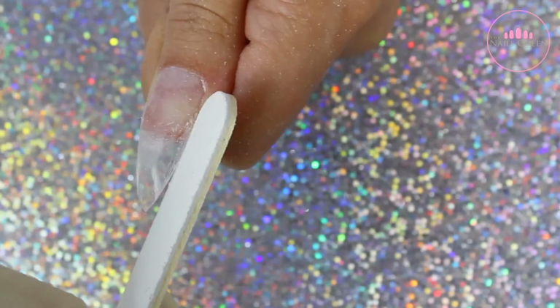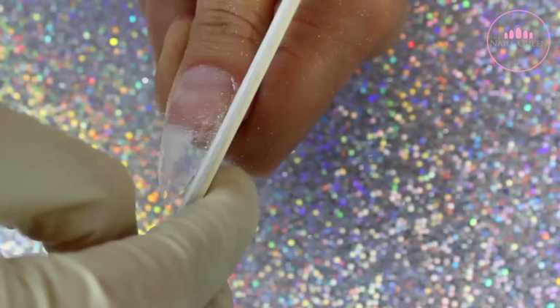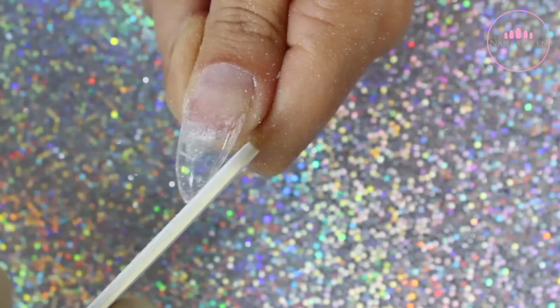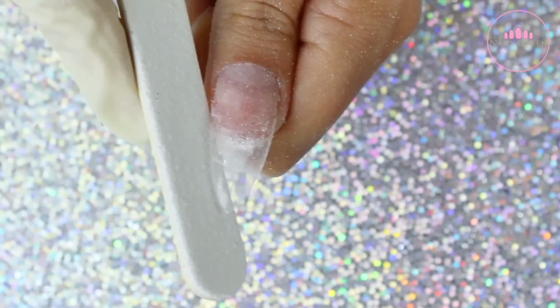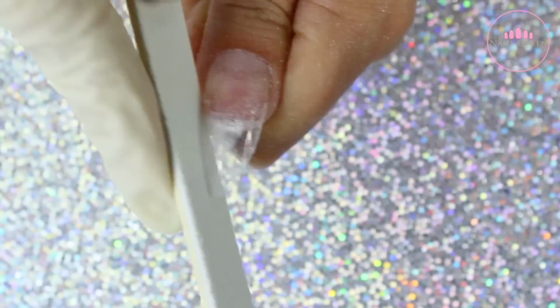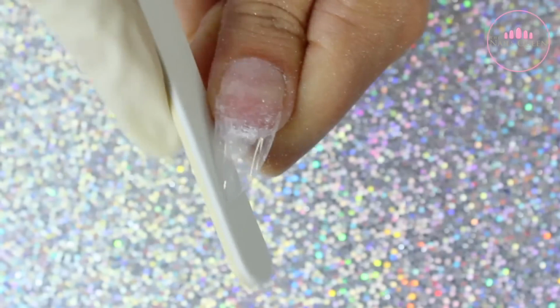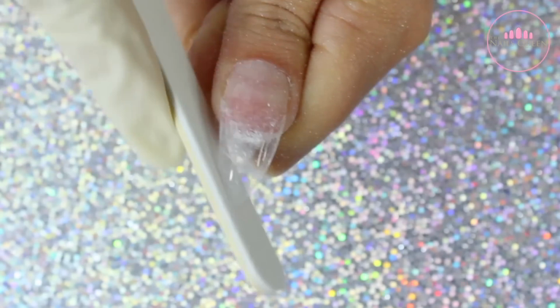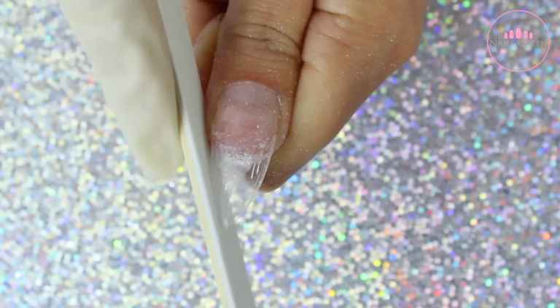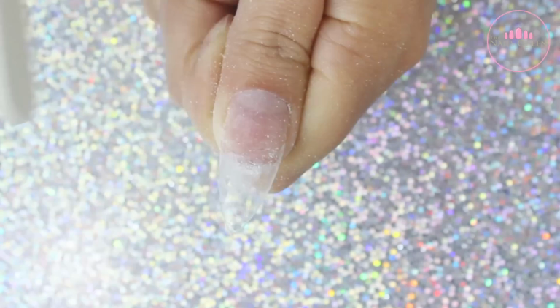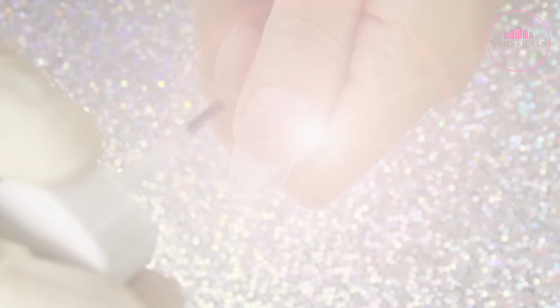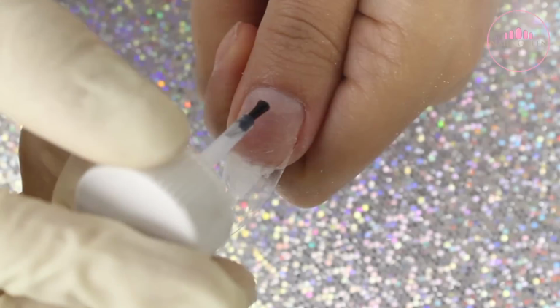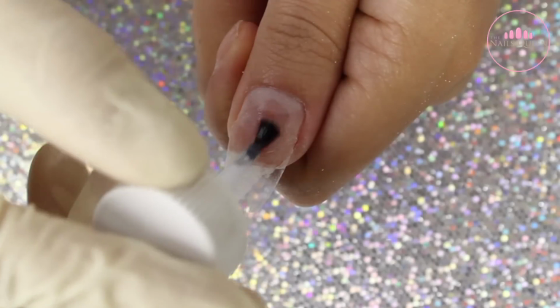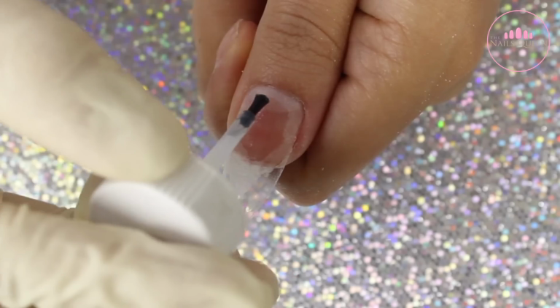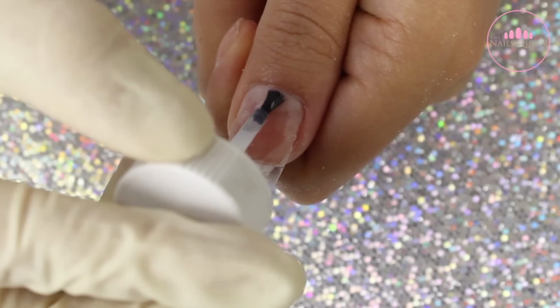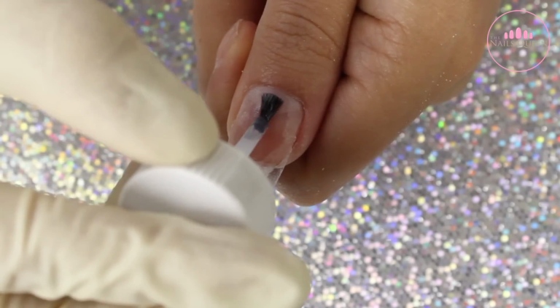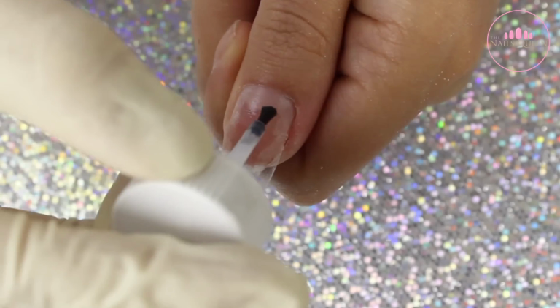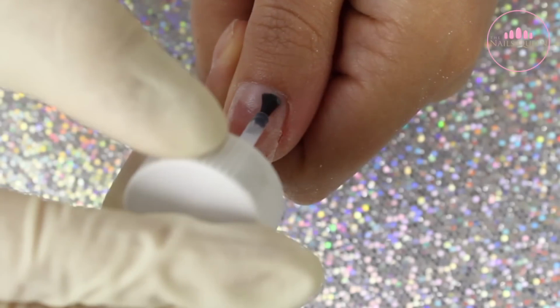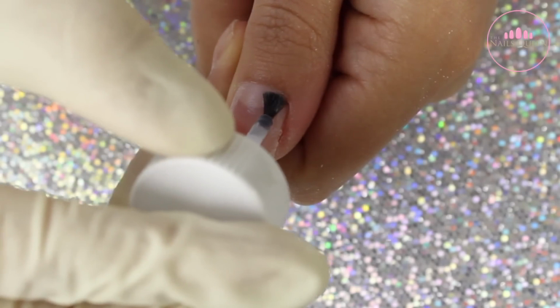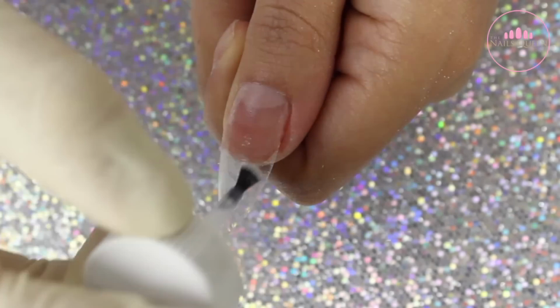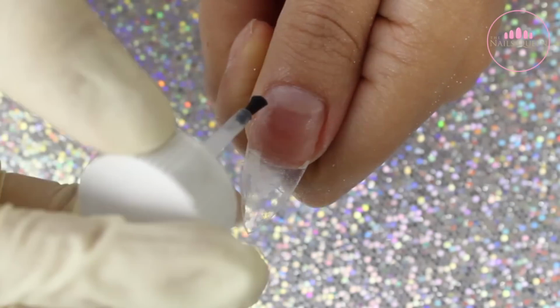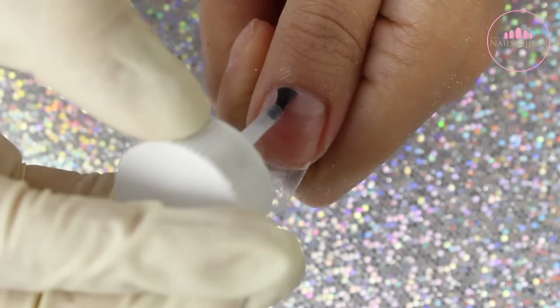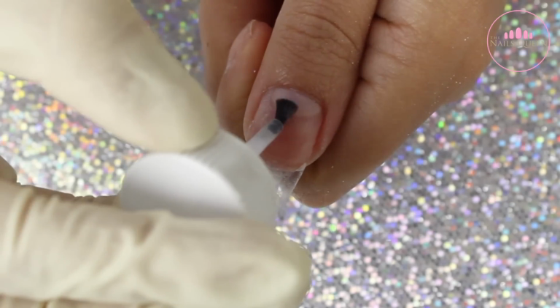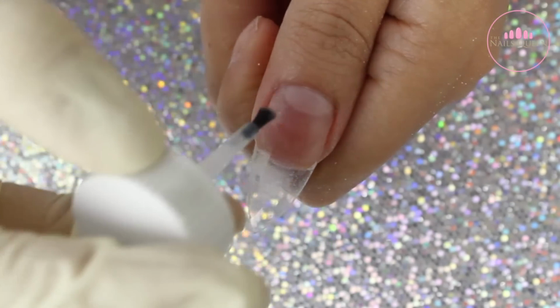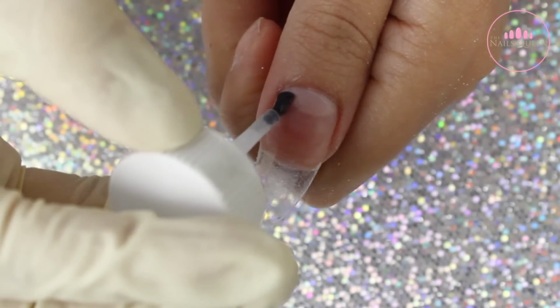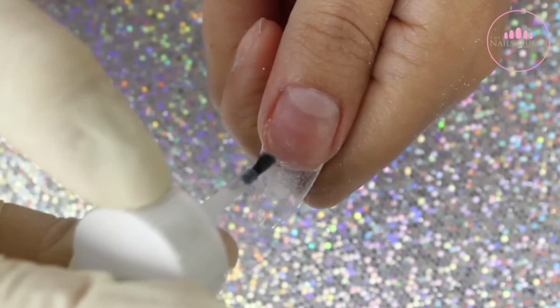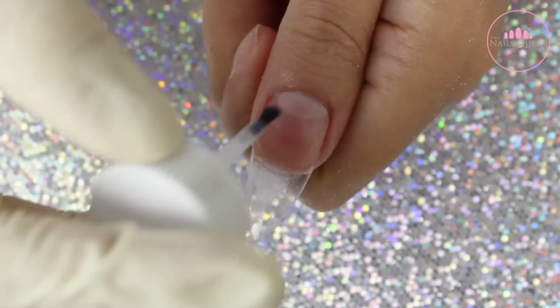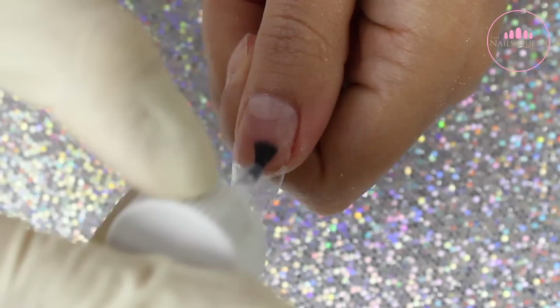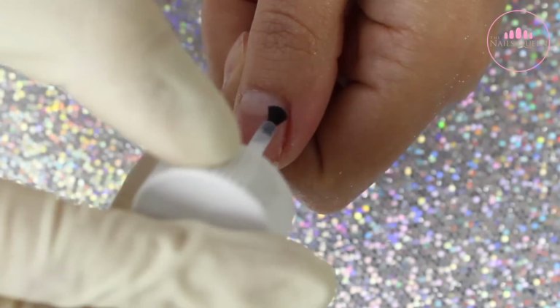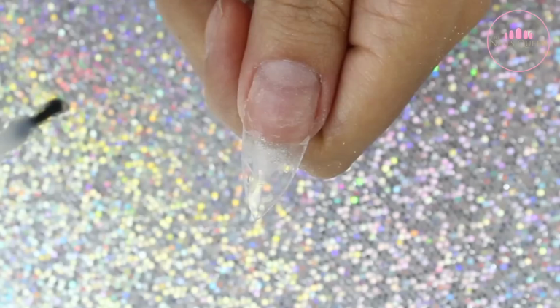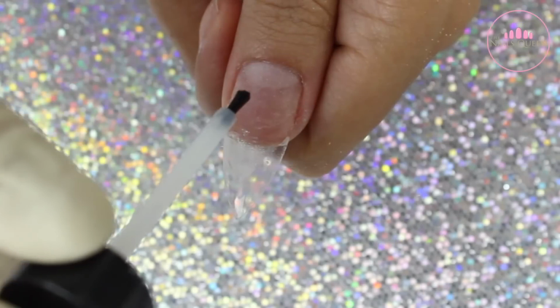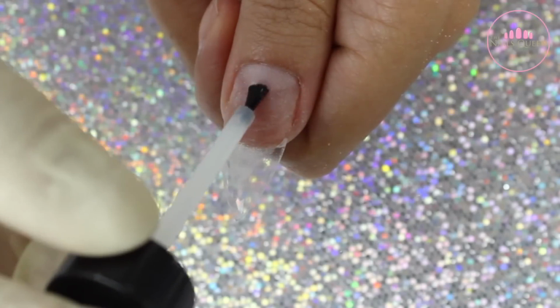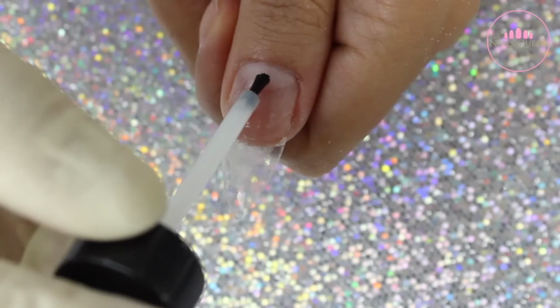I forgot to mention that this nail had already been prepped before I applied the tip and everything else. The only thing that I am missing is the primer and the dehydrator, so as of right now I am adding dehydrator and now I am adding primer.